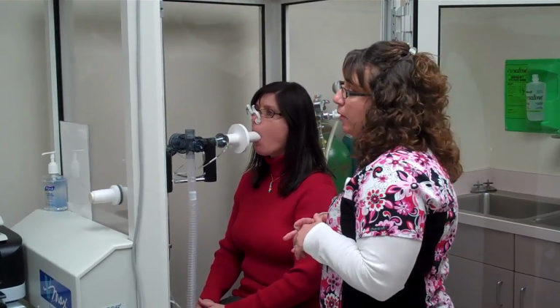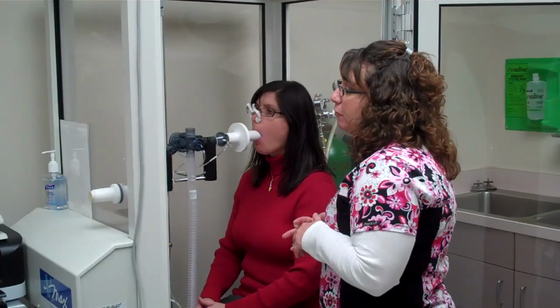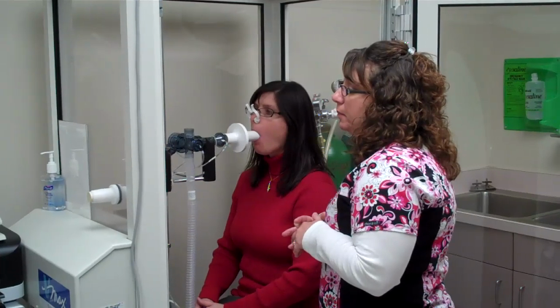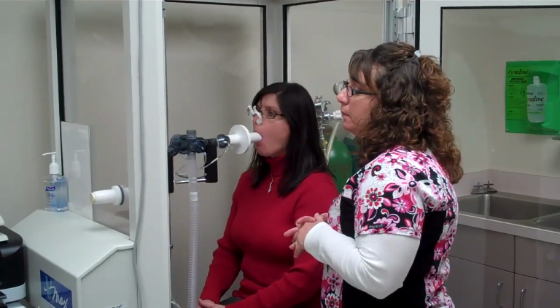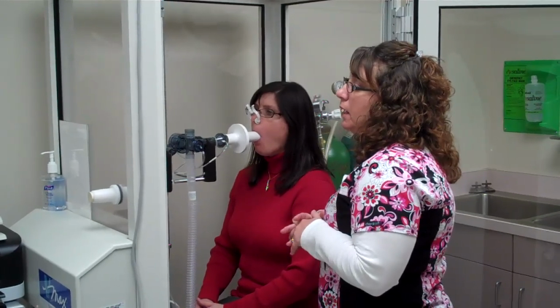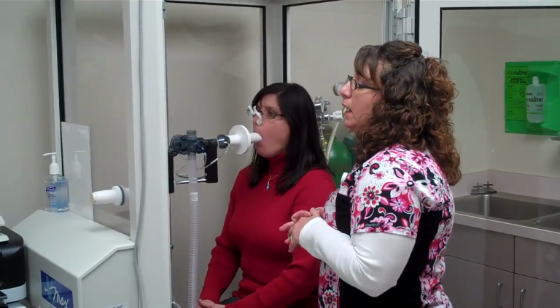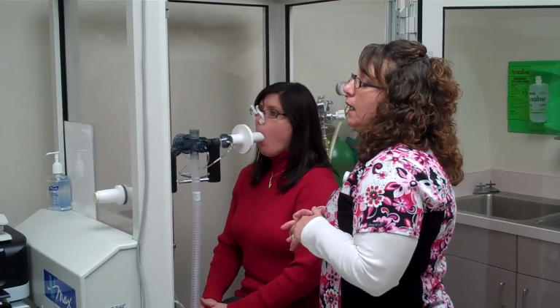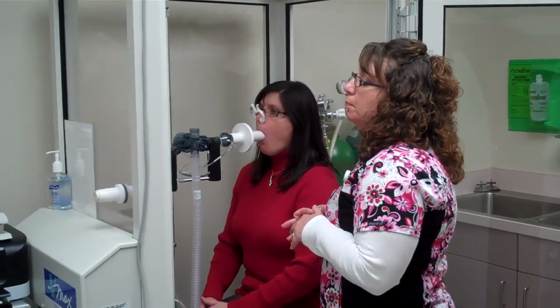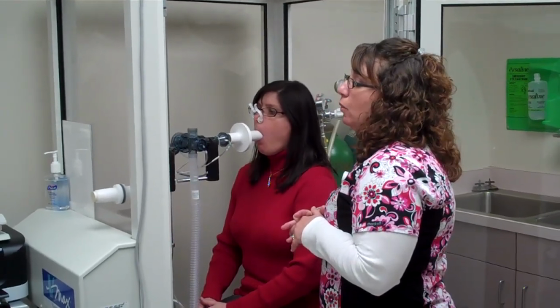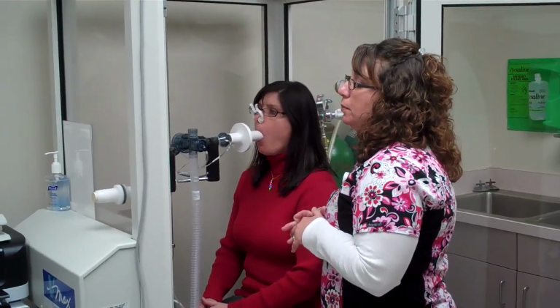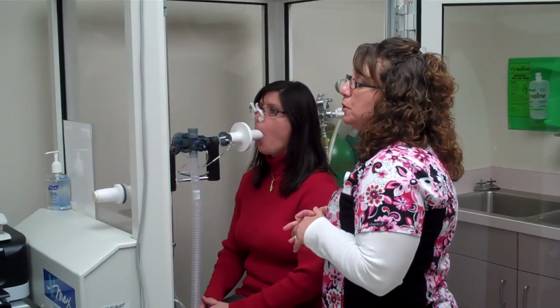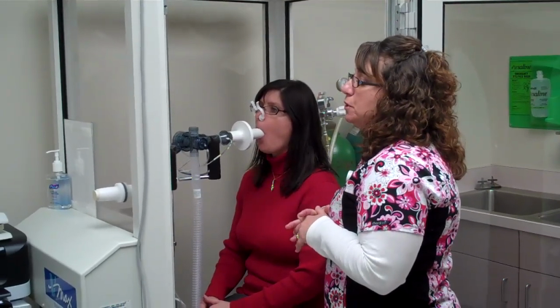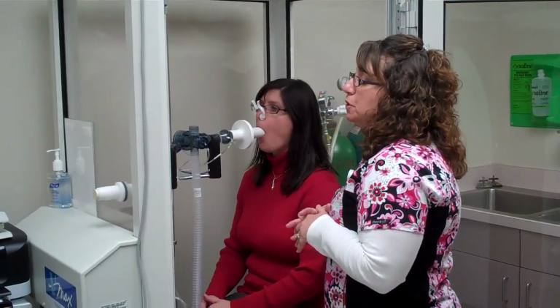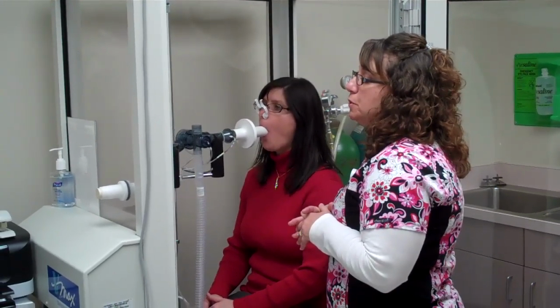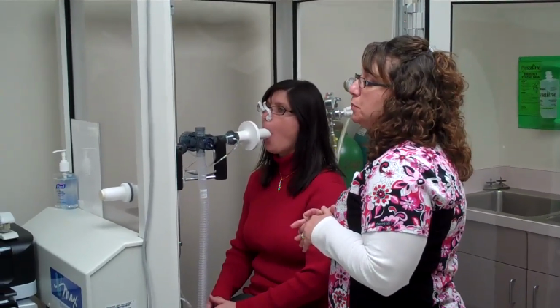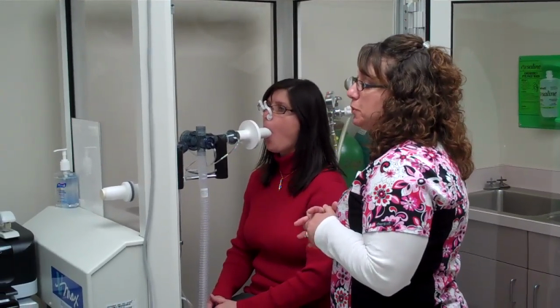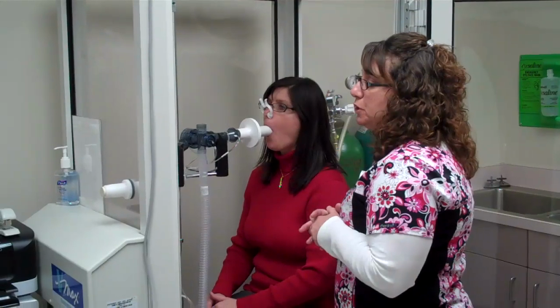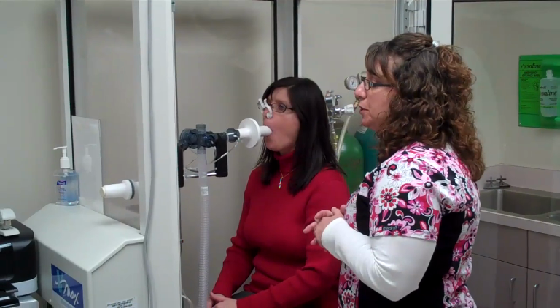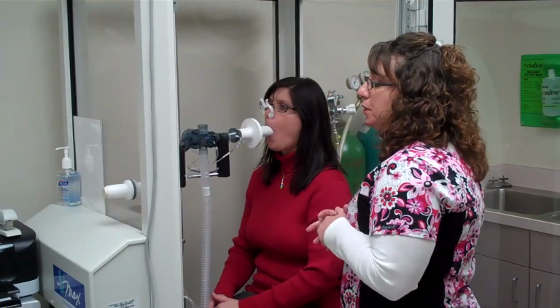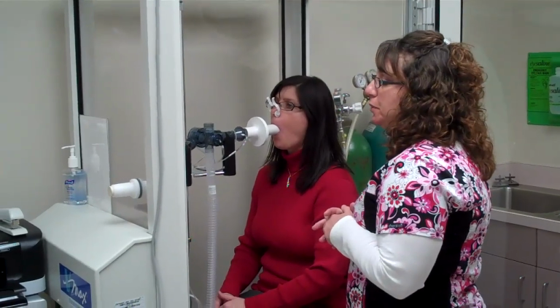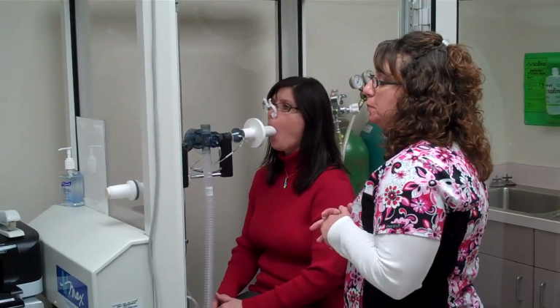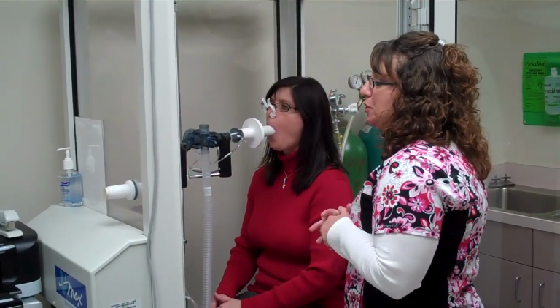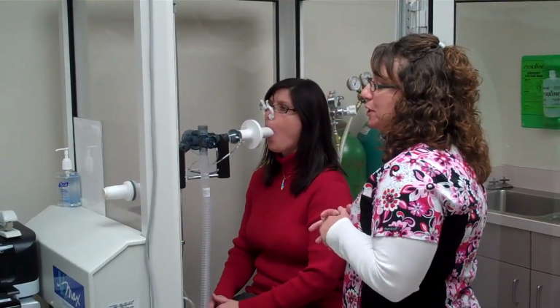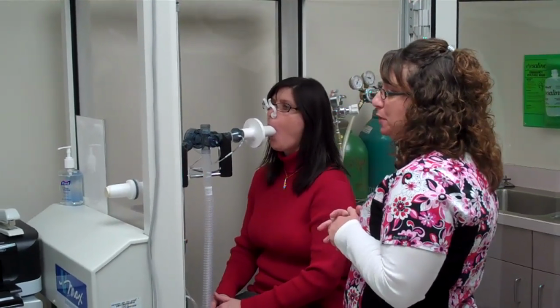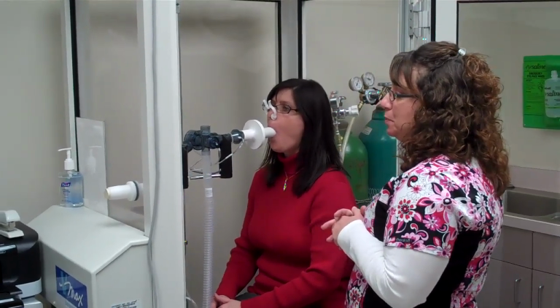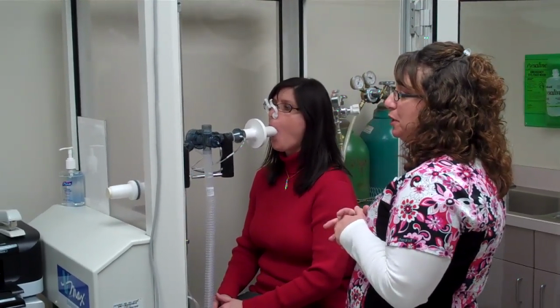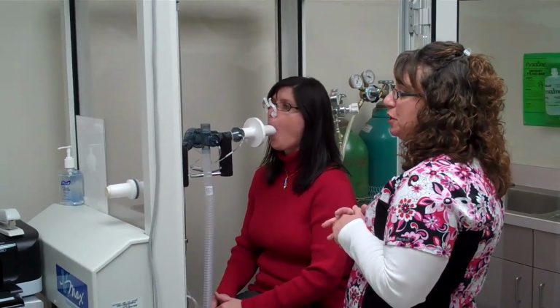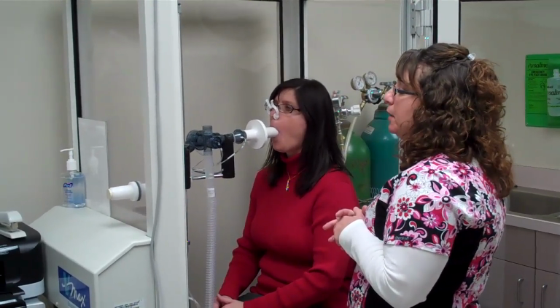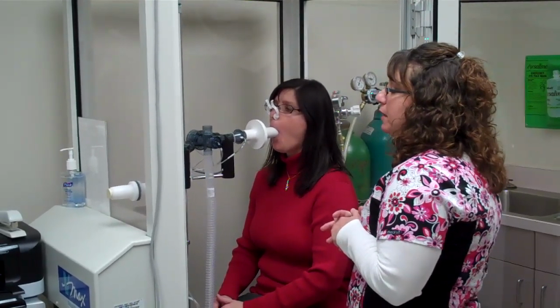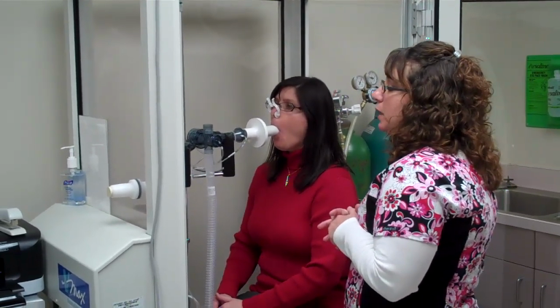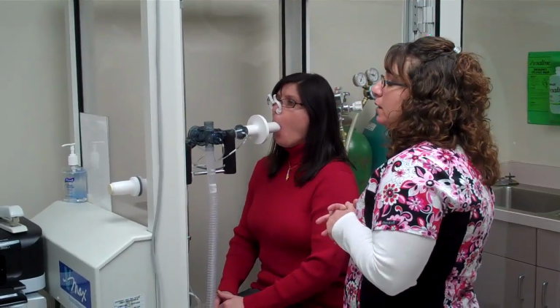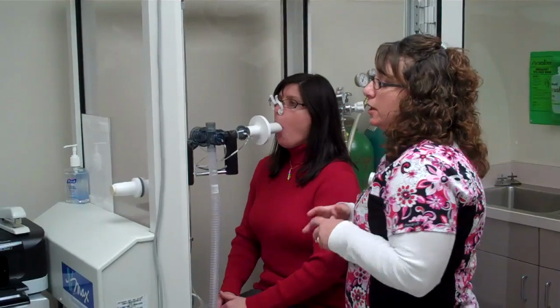Big breath in for me. And blow. Push, push, push, push, push, push, push, push, push. Push. Big breath in real quick. Good job.